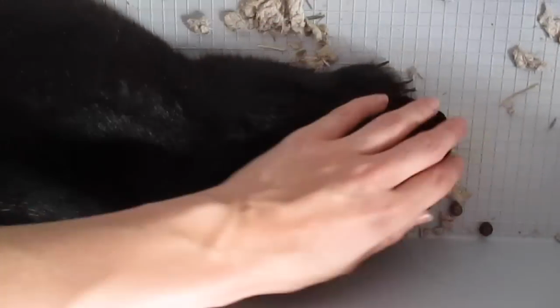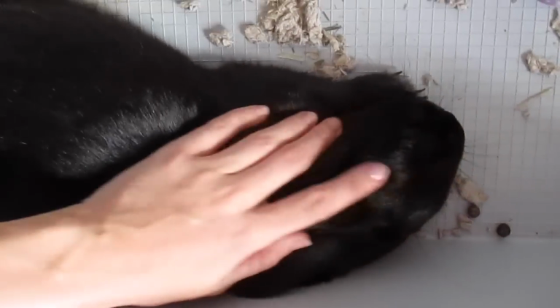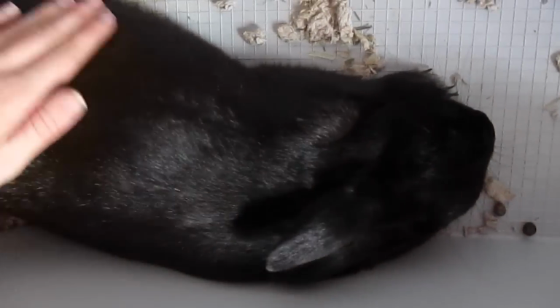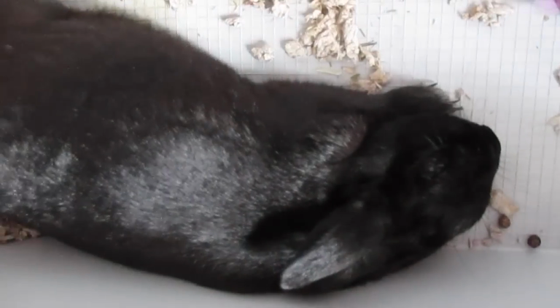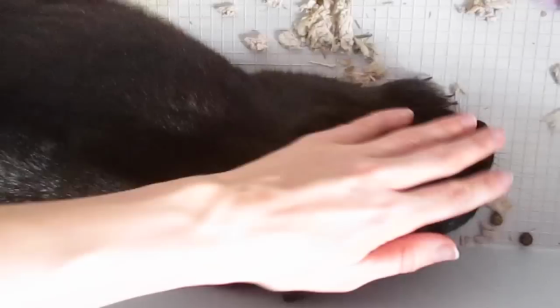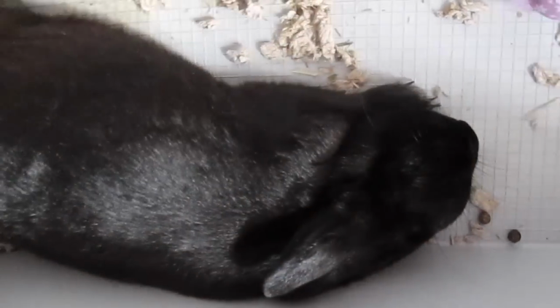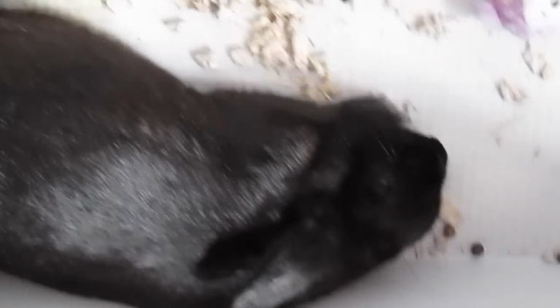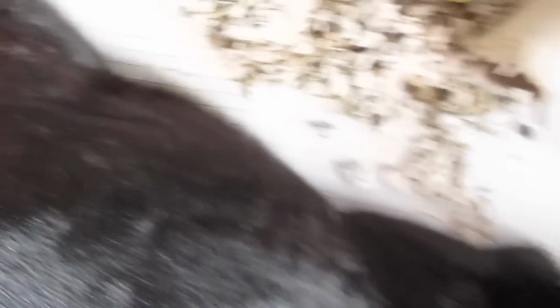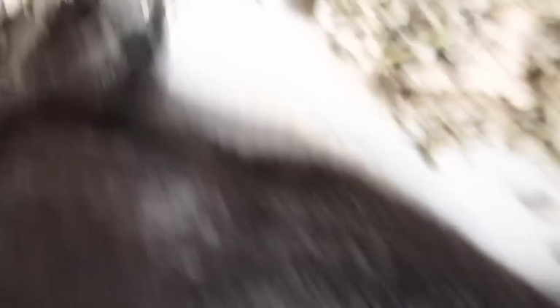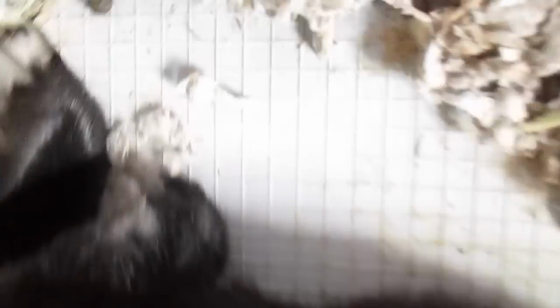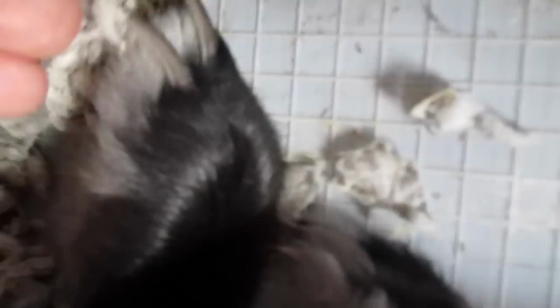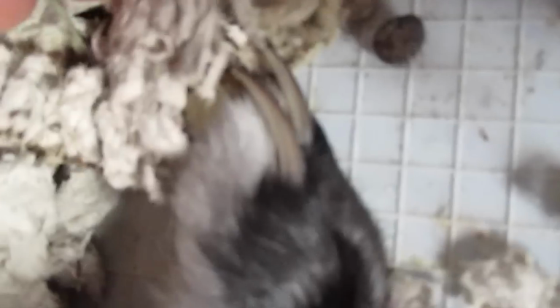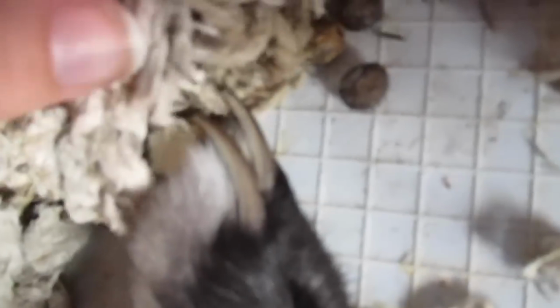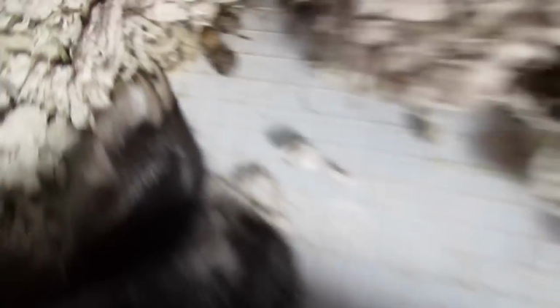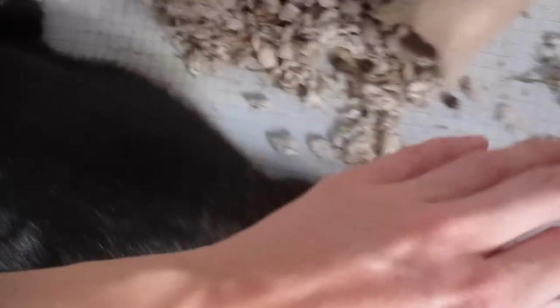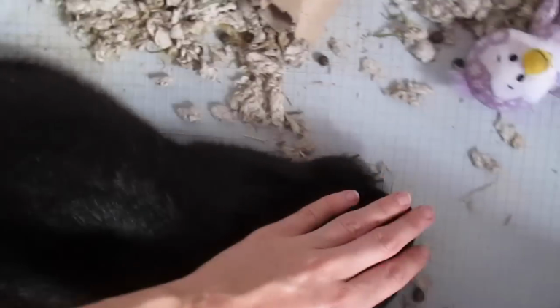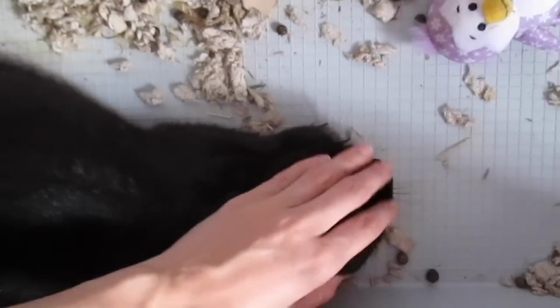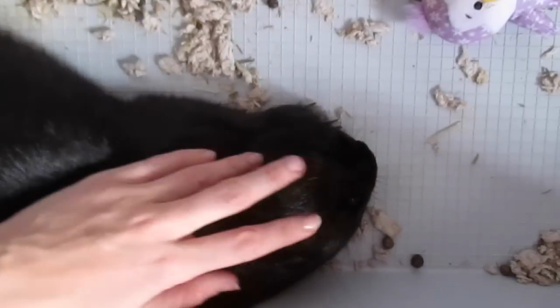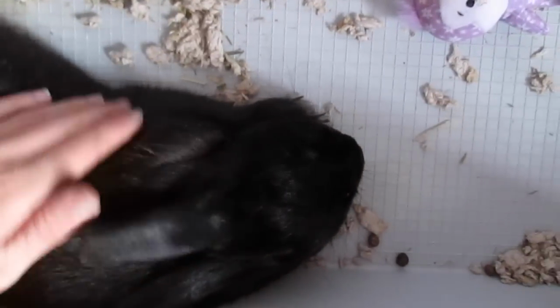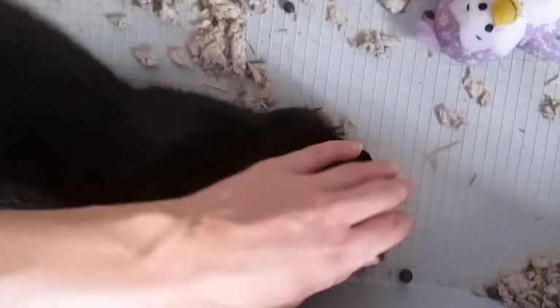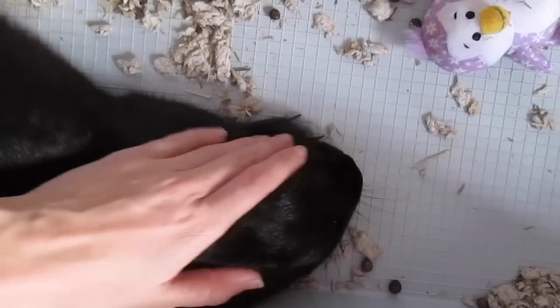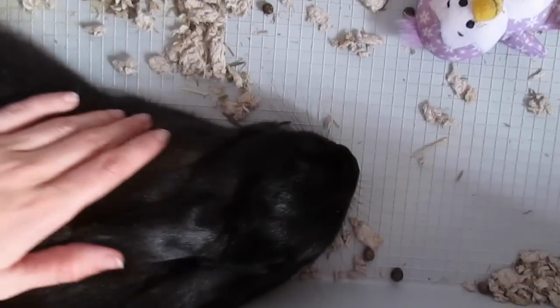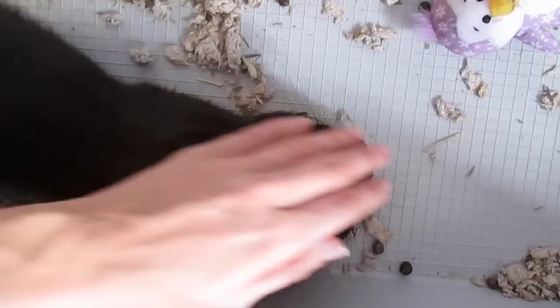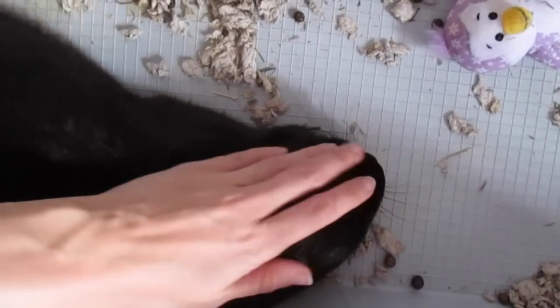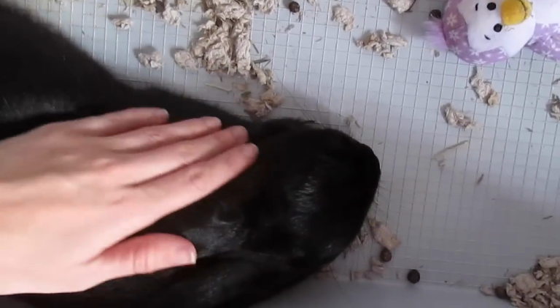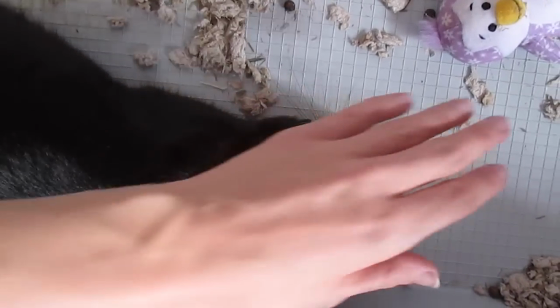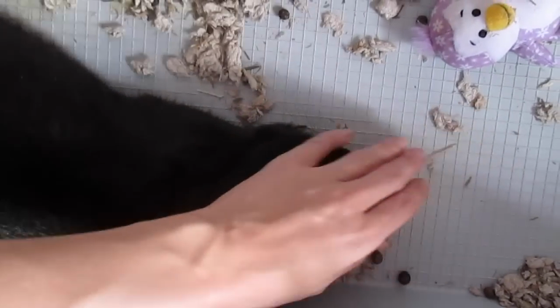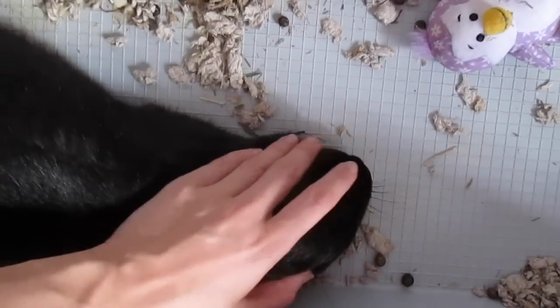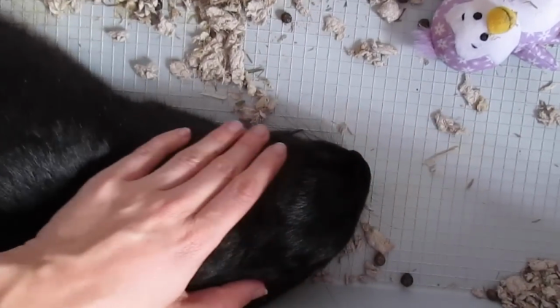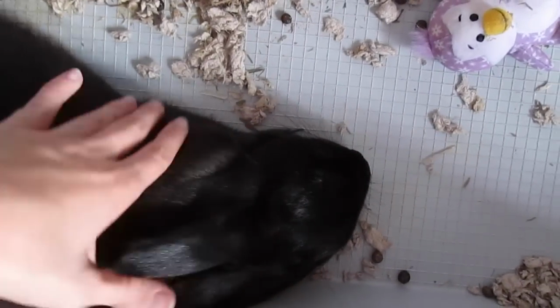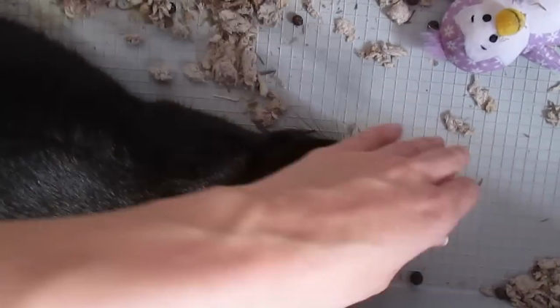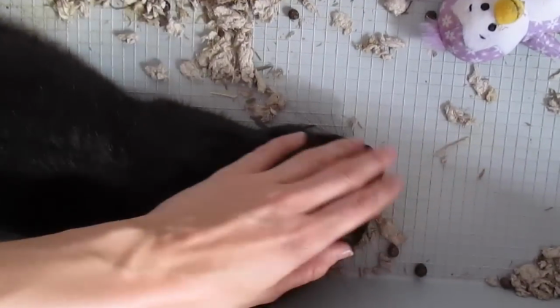He fell asleep and I got a chance to cut his back nails, which are very, very long and overgrown. But now that I have this technique, I'm going to be slowly cutting them more and more so that the quick recedes and I can have them nice and short and trimmed.